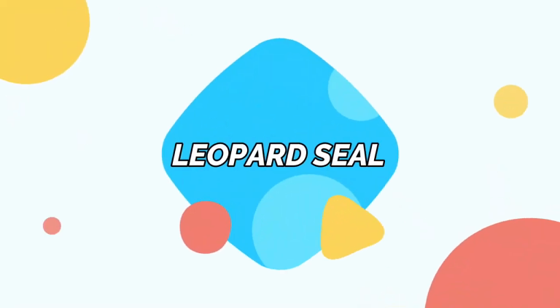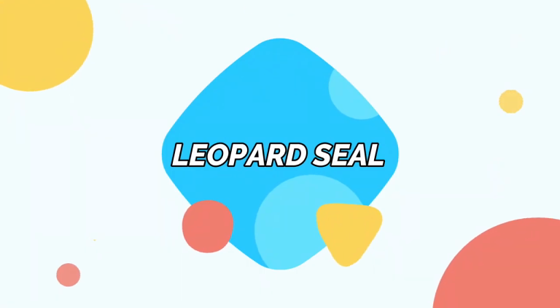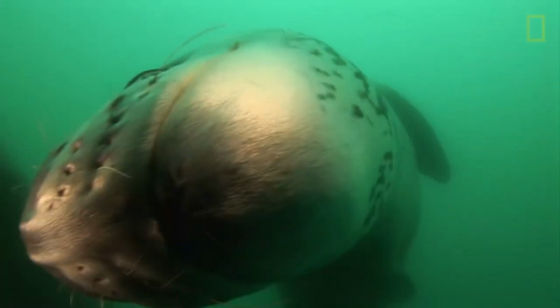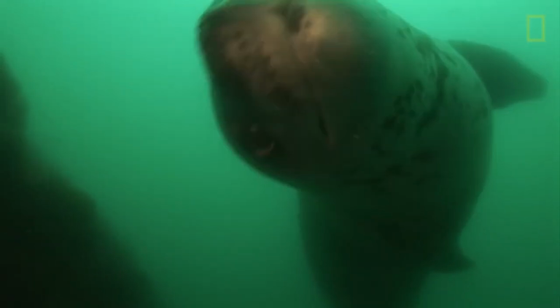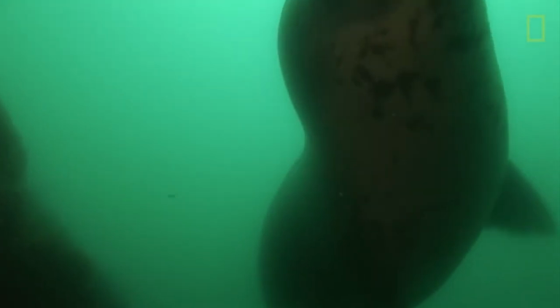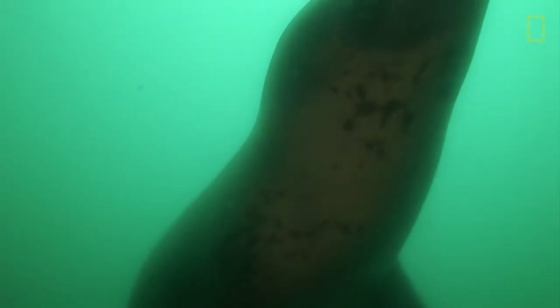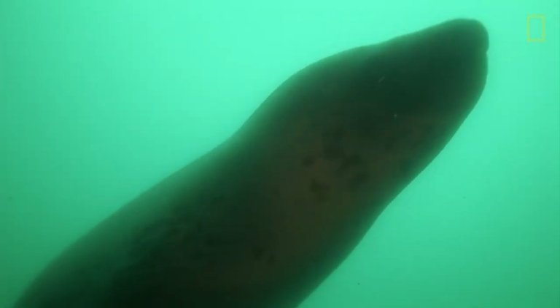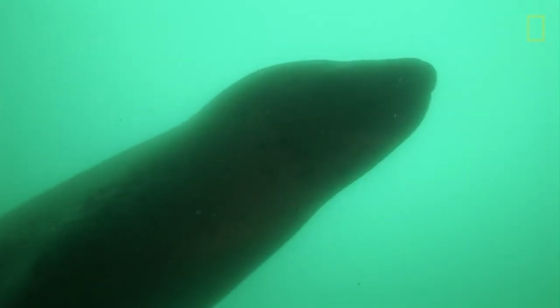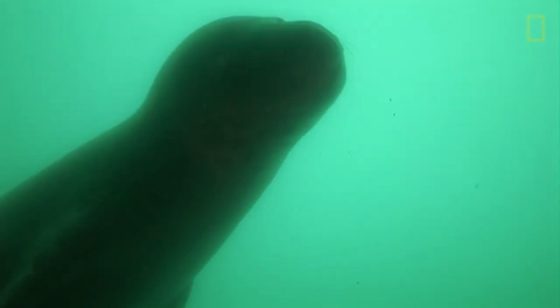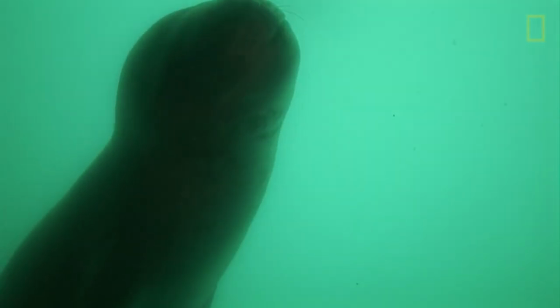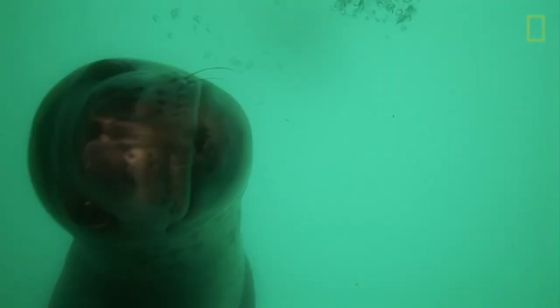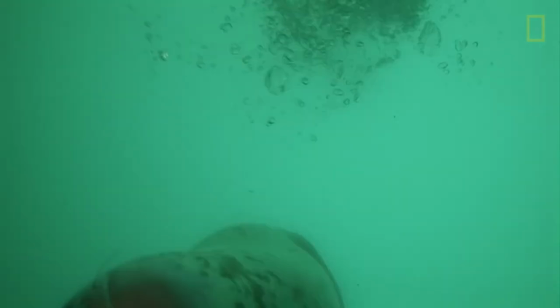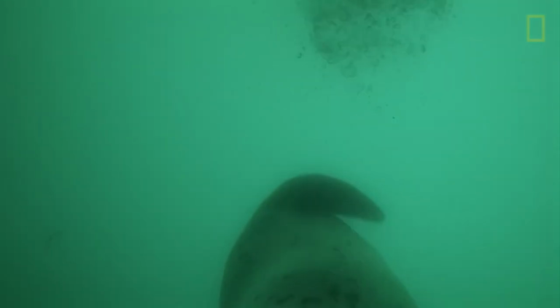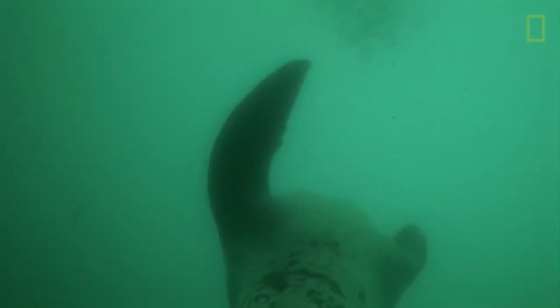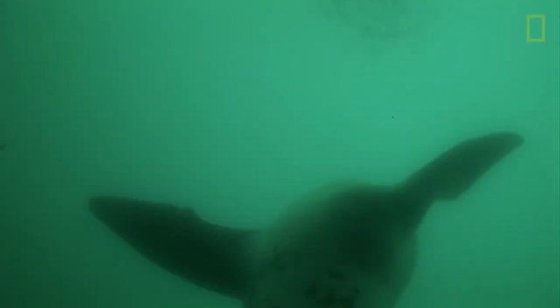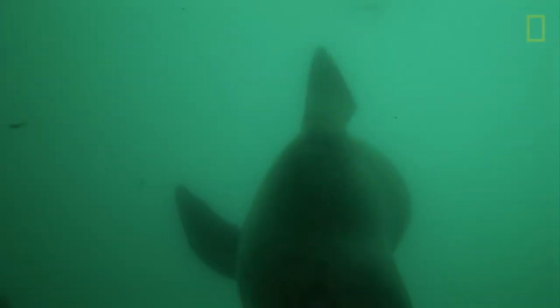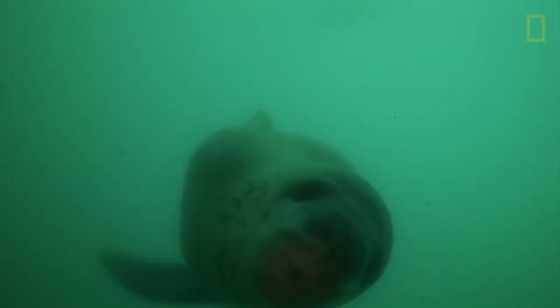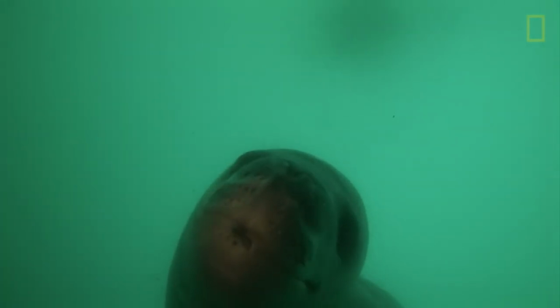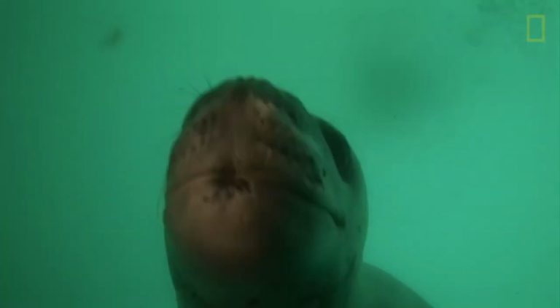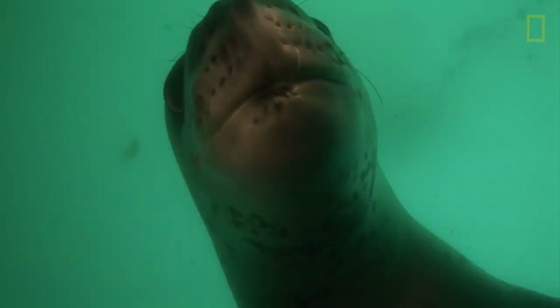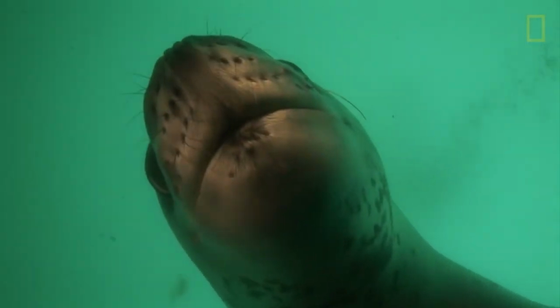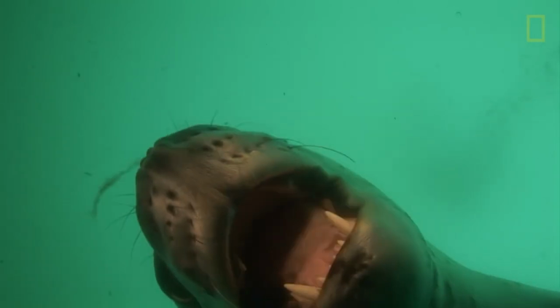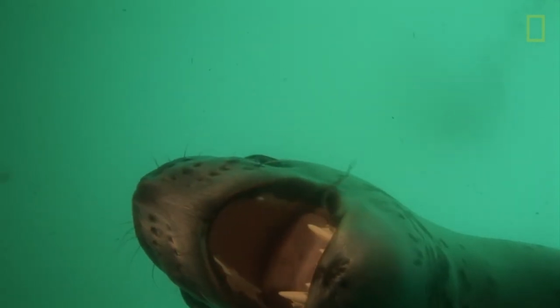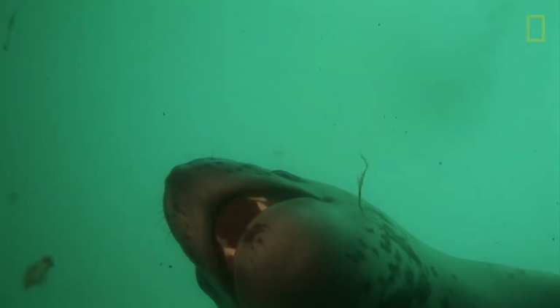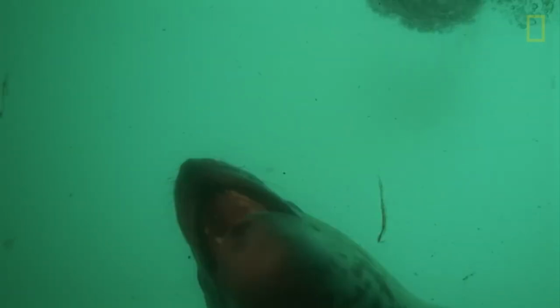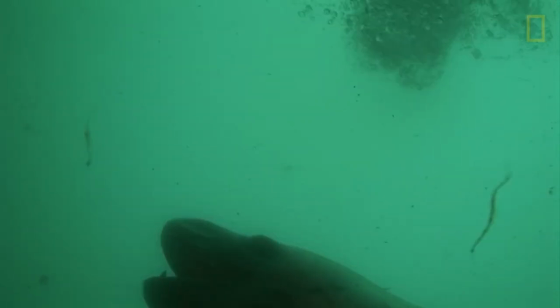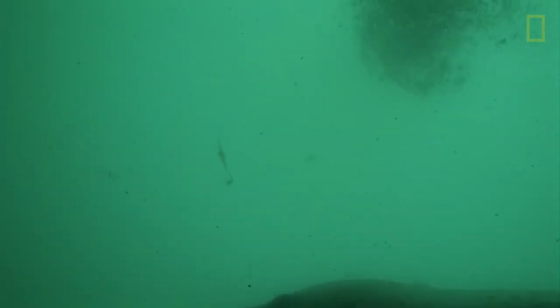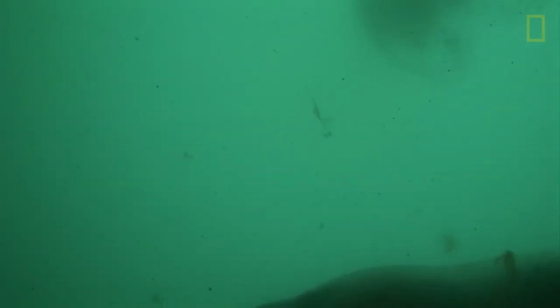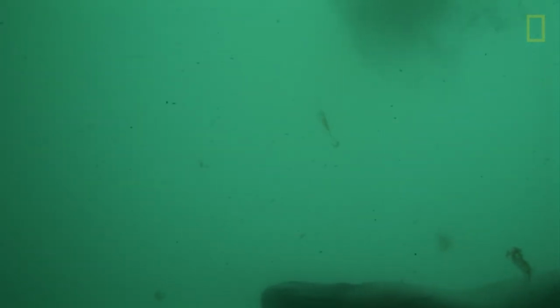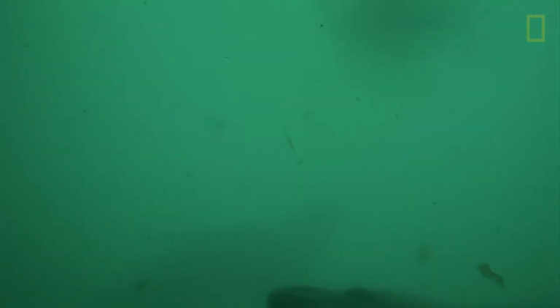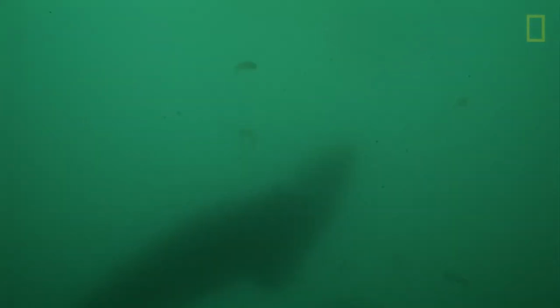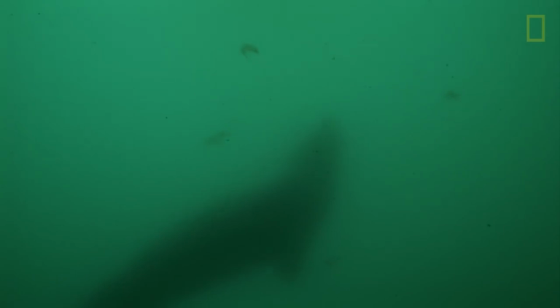Leopard seal. Leopard seals grow around 8.45 to 11.7 feet, with some reaching 12.4 feet. These animals have thick blubber to generate body heat. They also have muscular, streamlined bodies allowing them to swim up to 24 miles per hour when hunting.